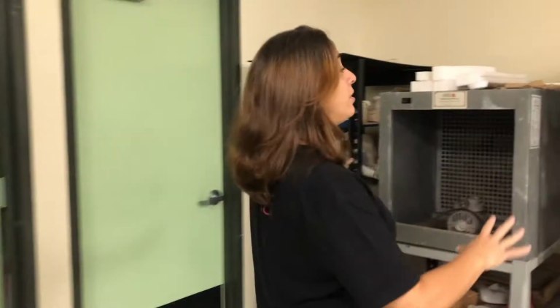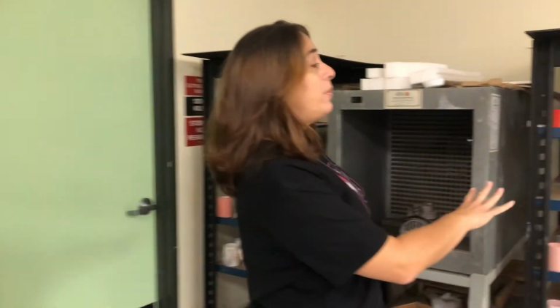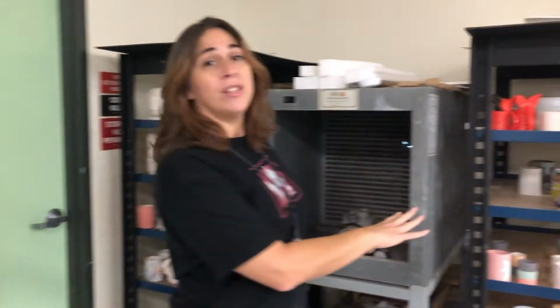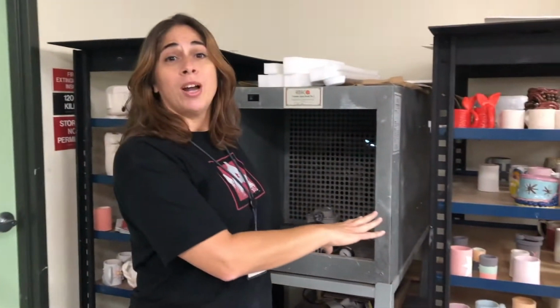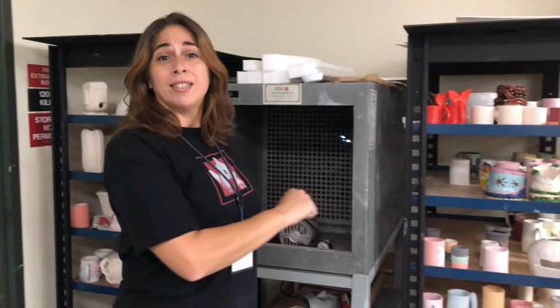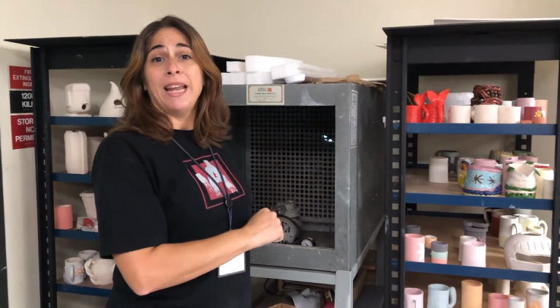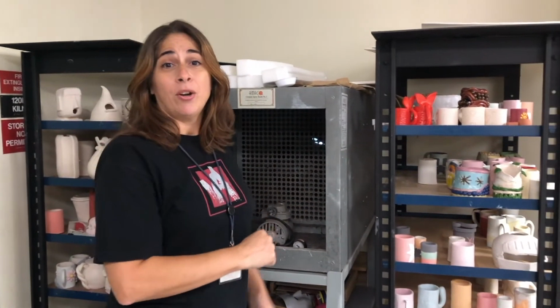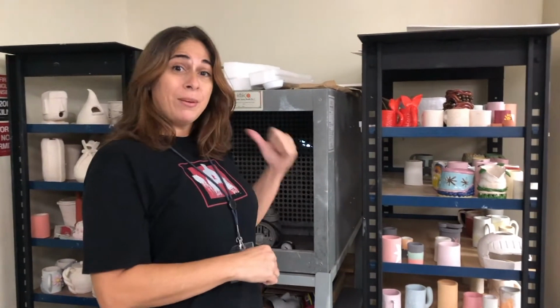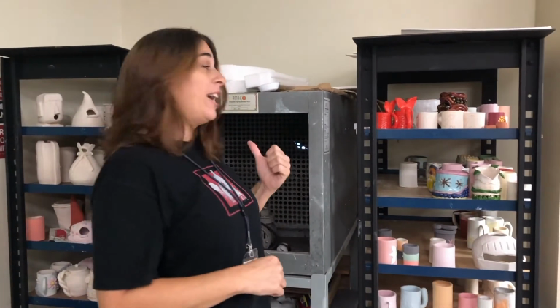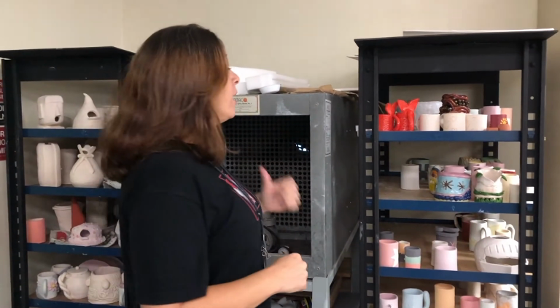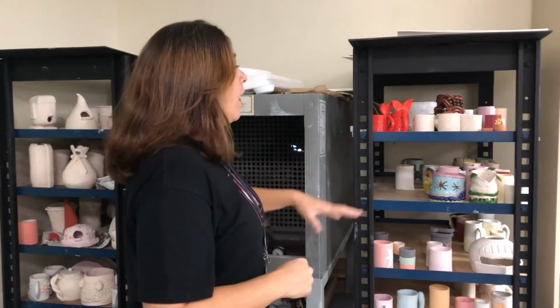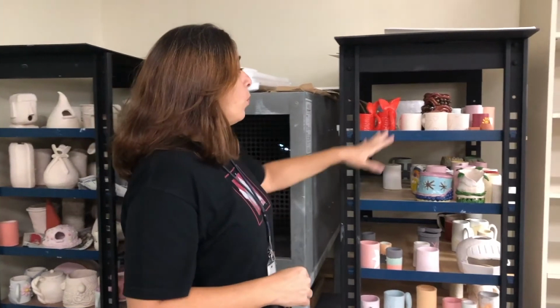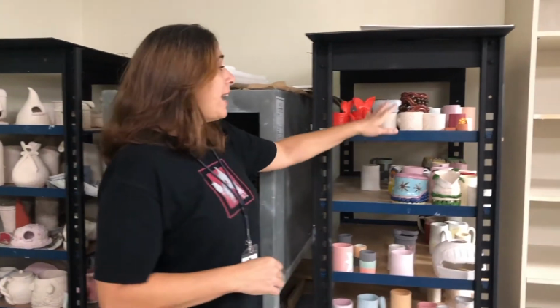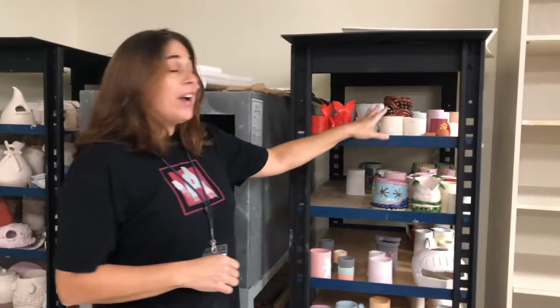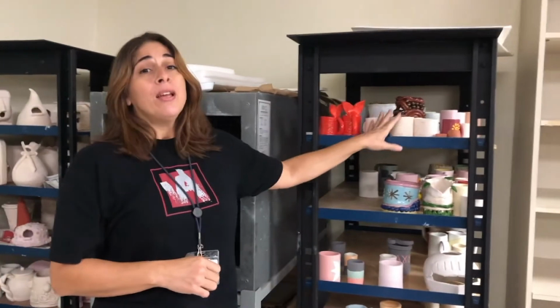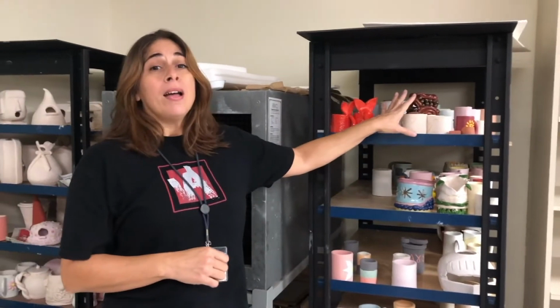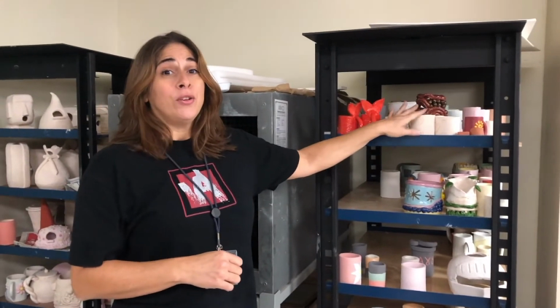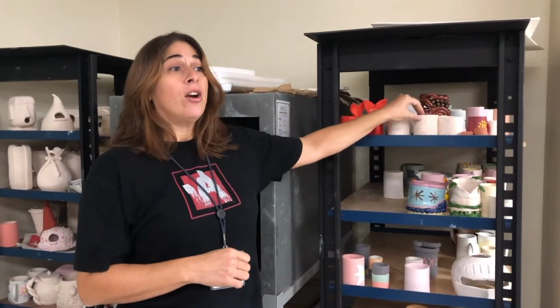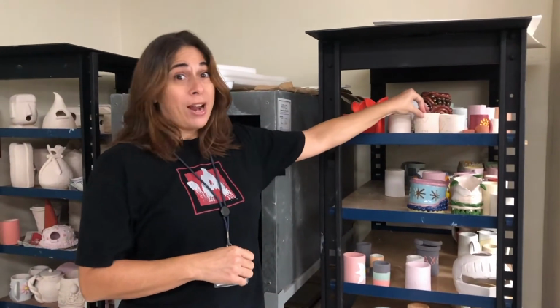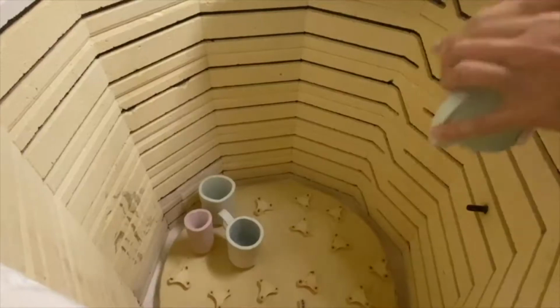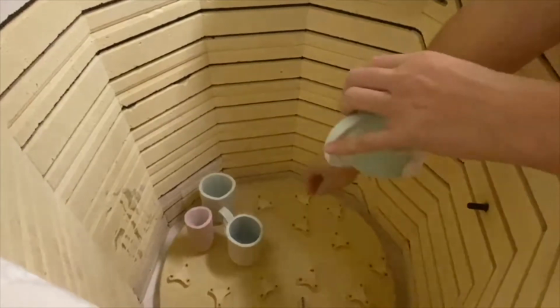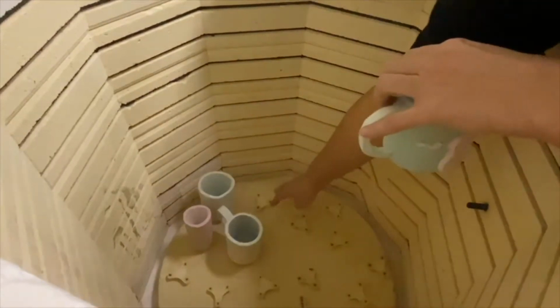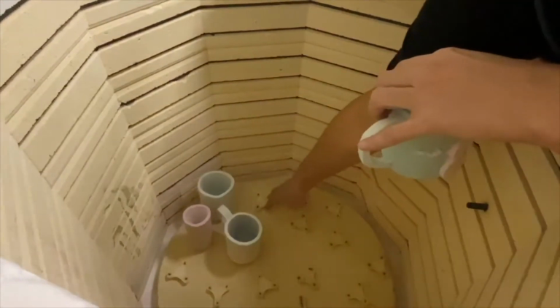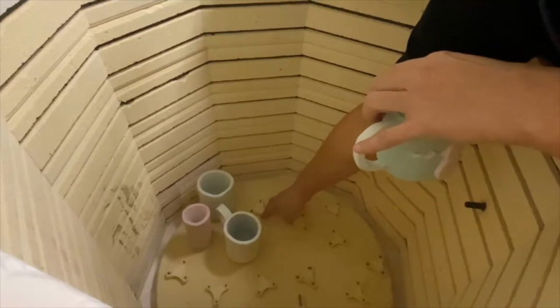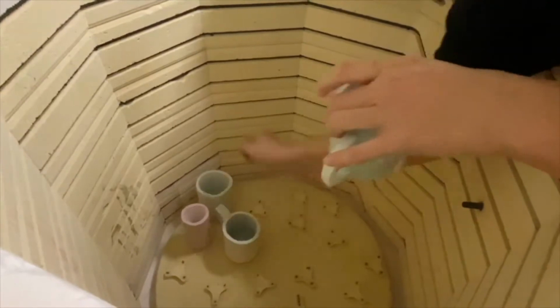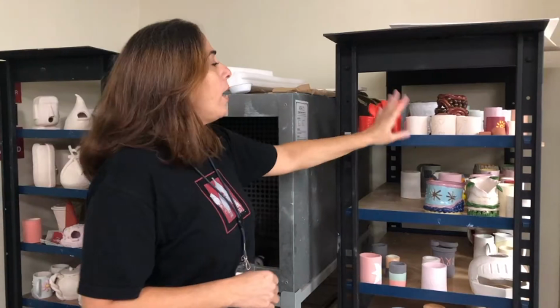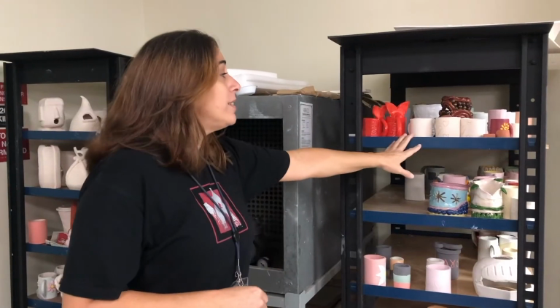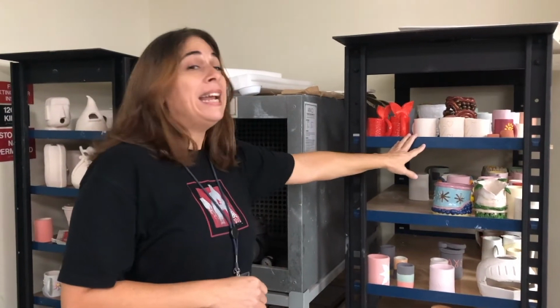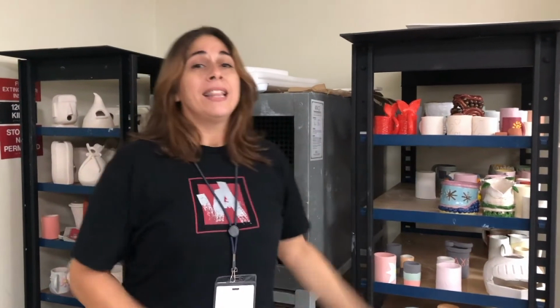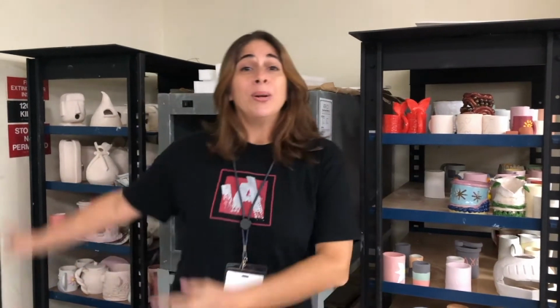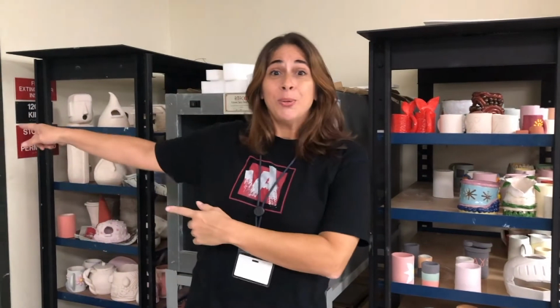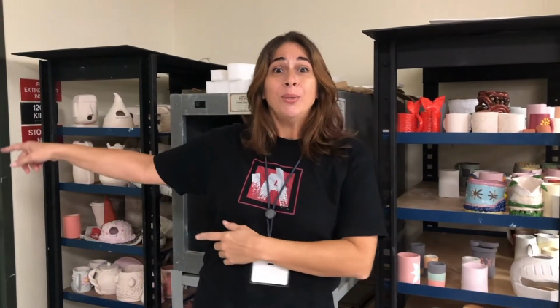These are where we have the projects displayed that are ready to be fired. Once they fire them after they are dried up, they're ready to be glazed. So as they're glazed, they go into the kiln room.